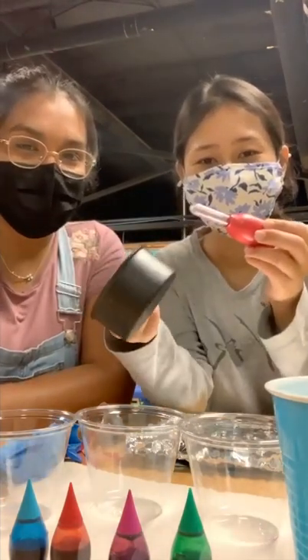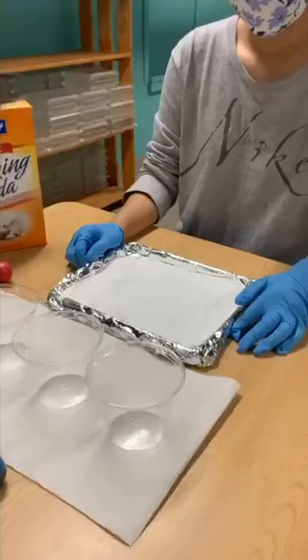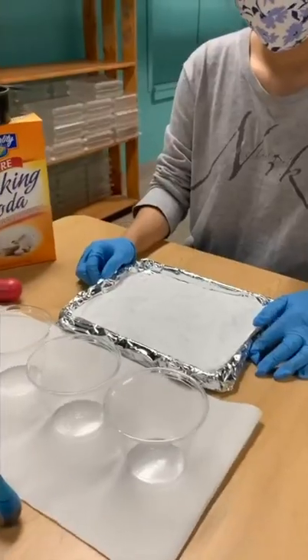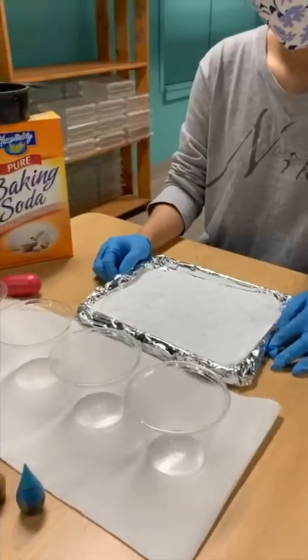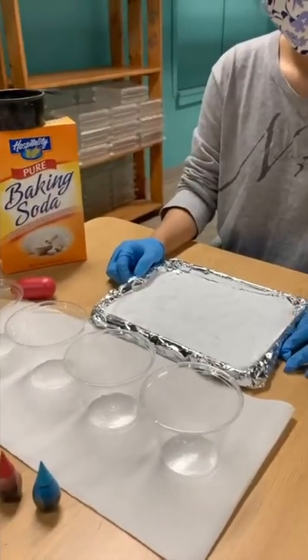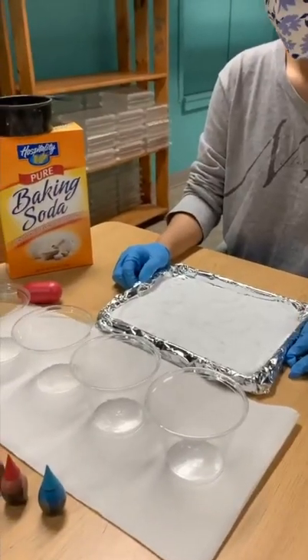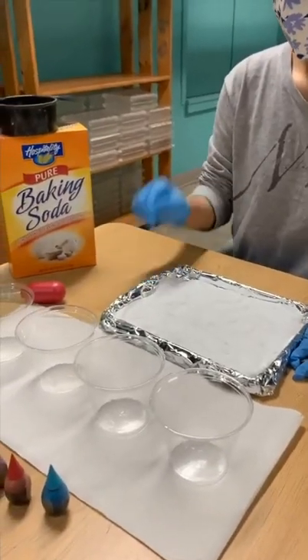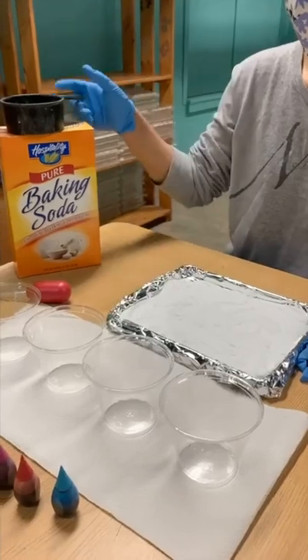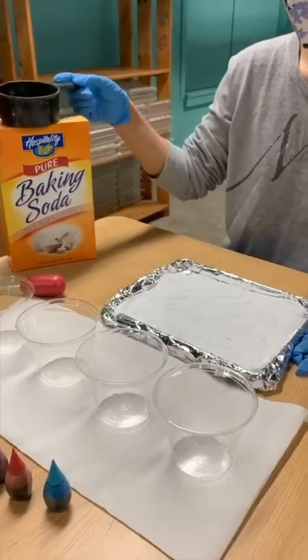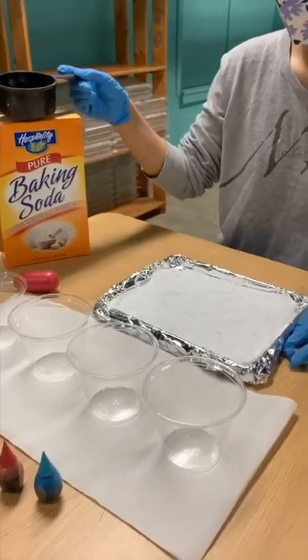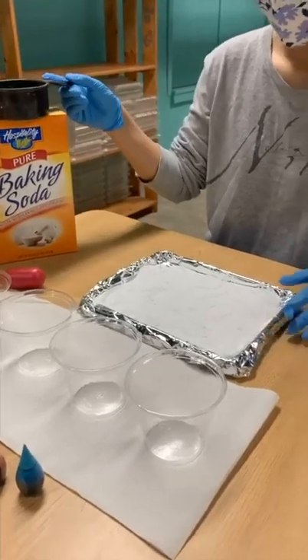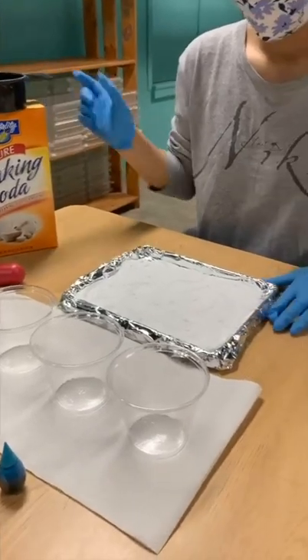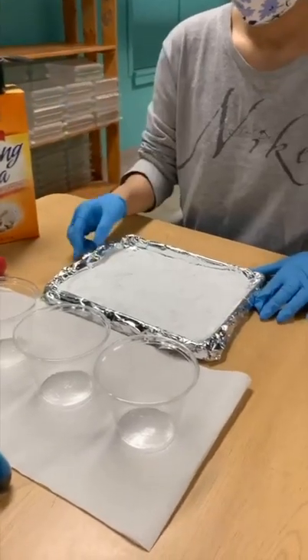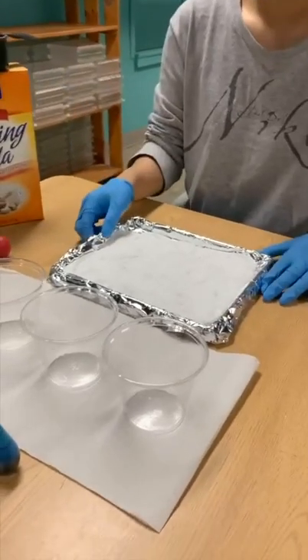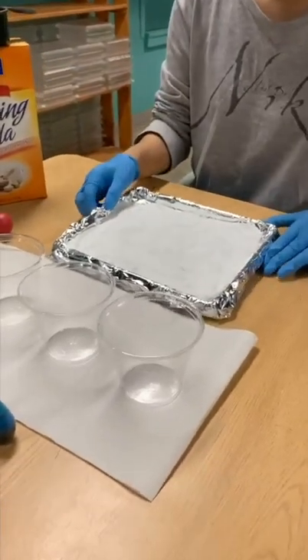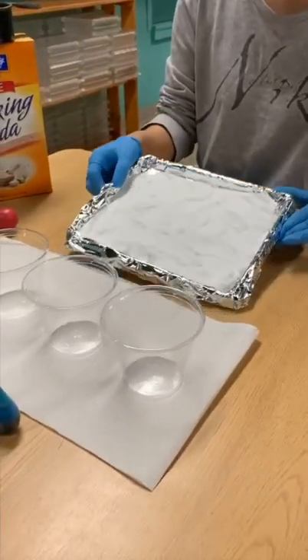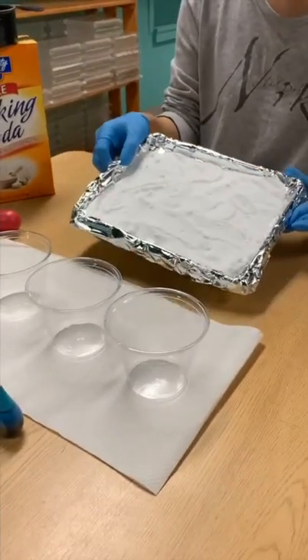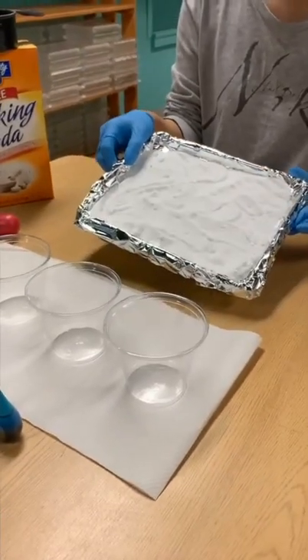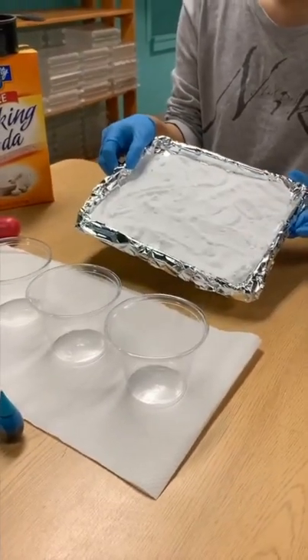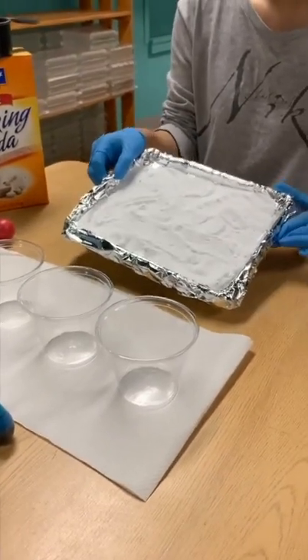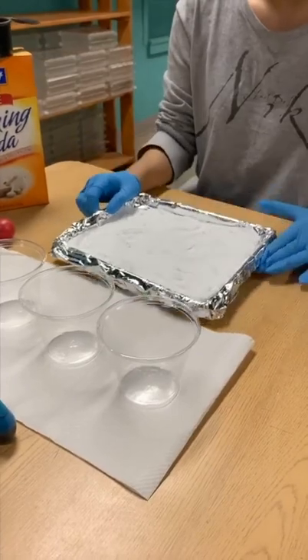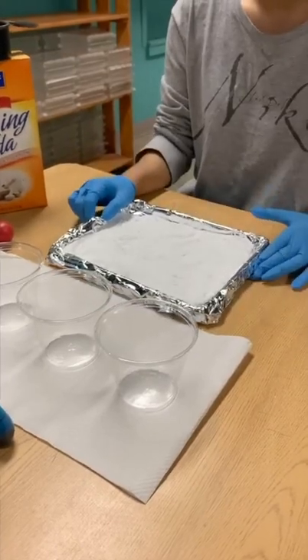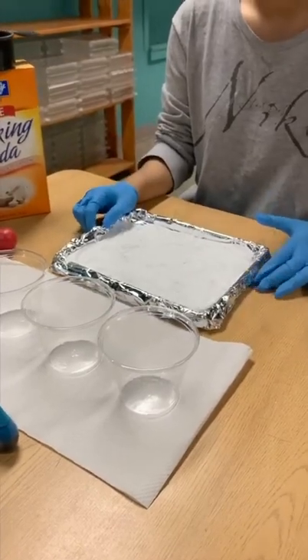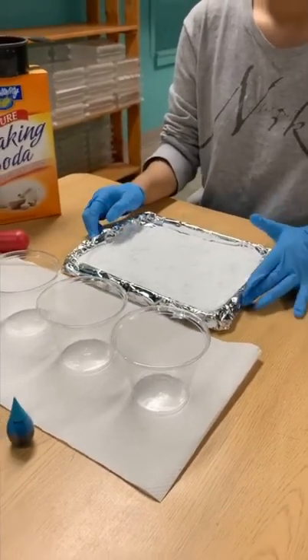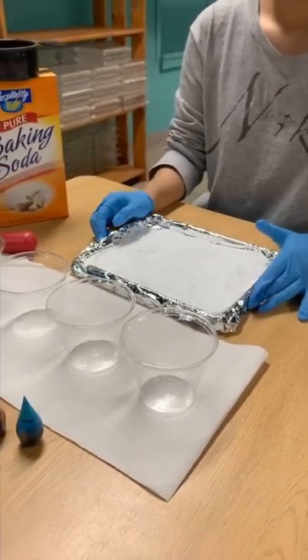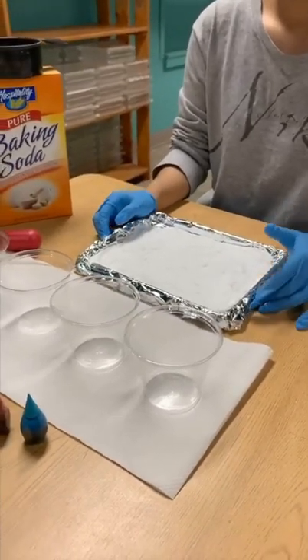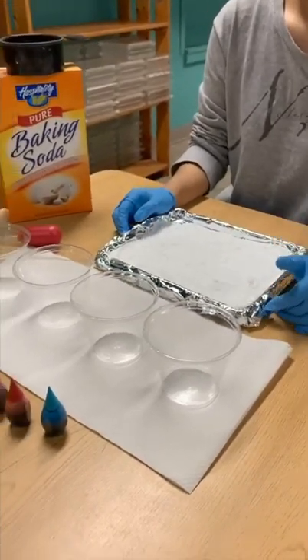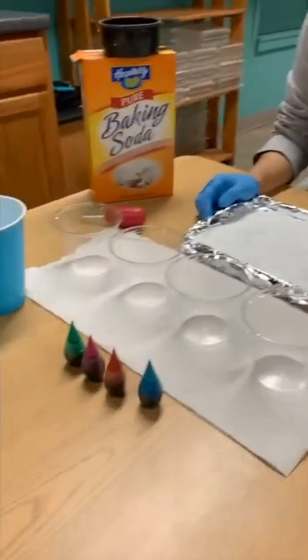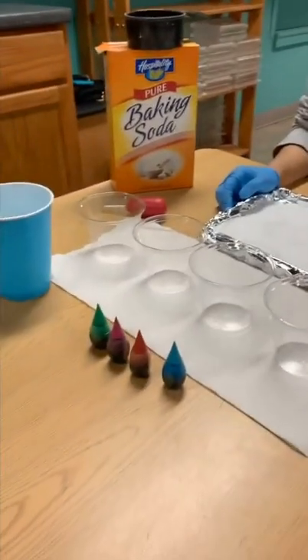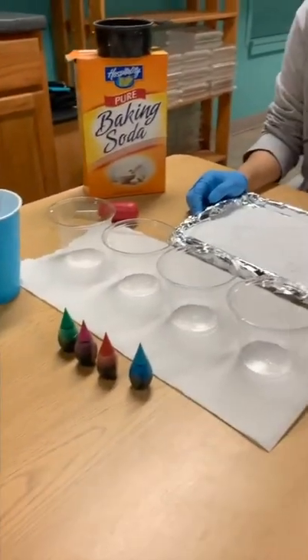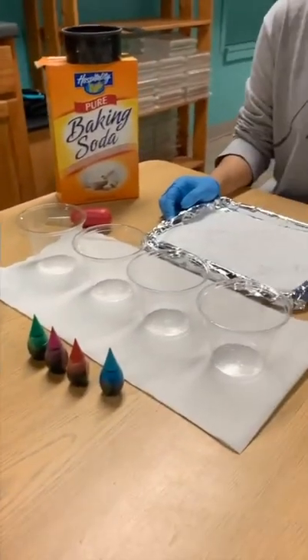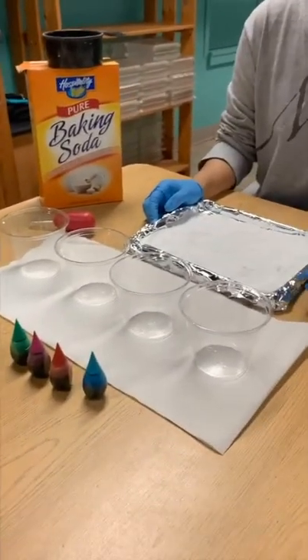We already used about one cup of baking soda to cover up the aluminum foil on the tray, and now we will pour small portions of white vinegar into these four cups.